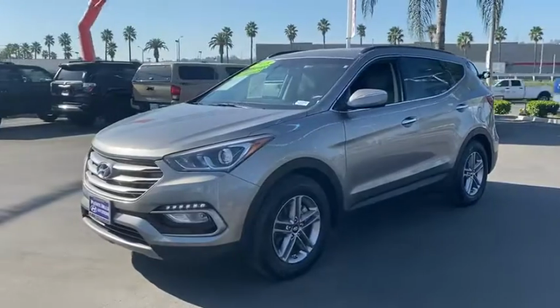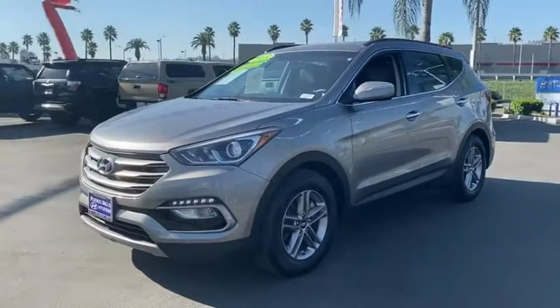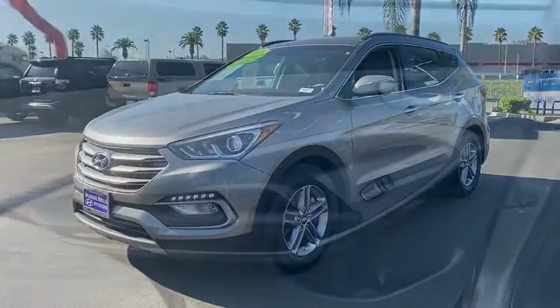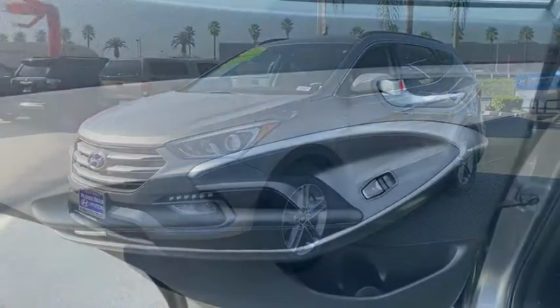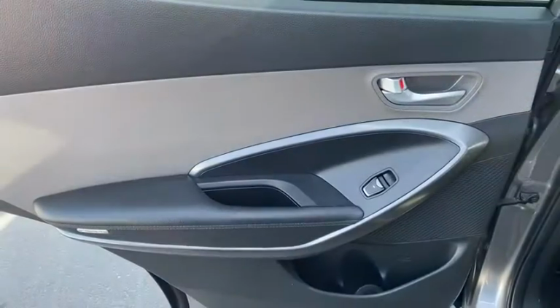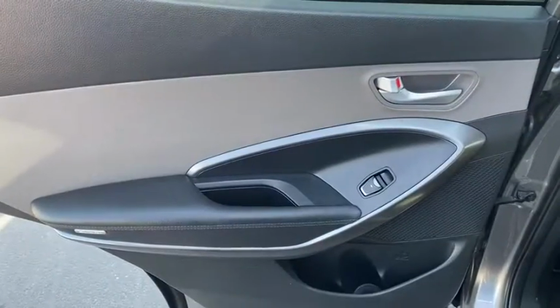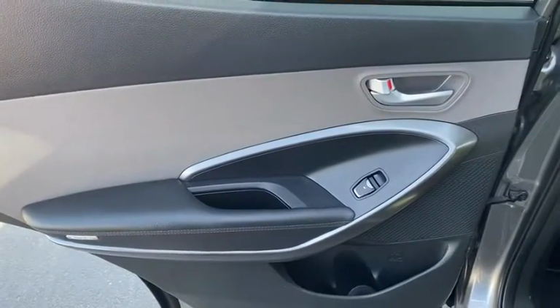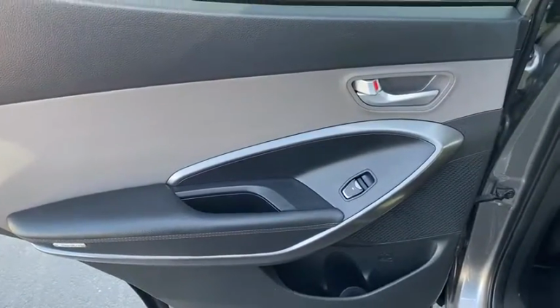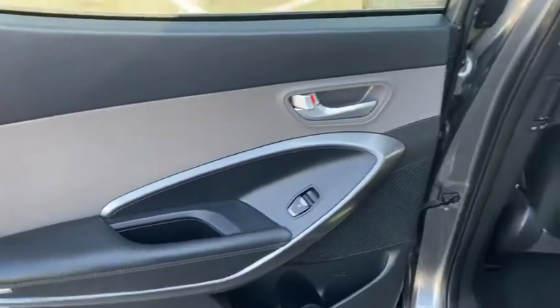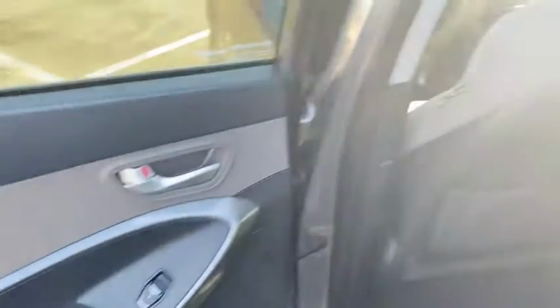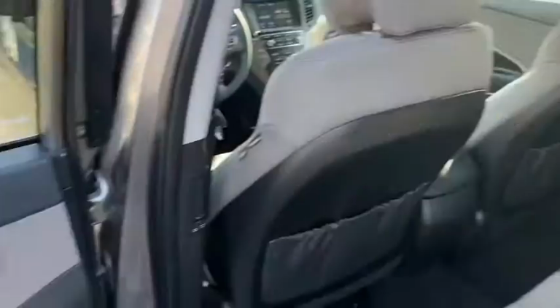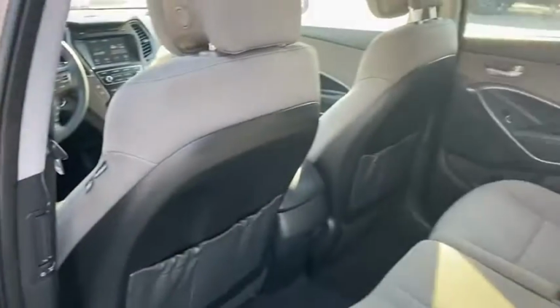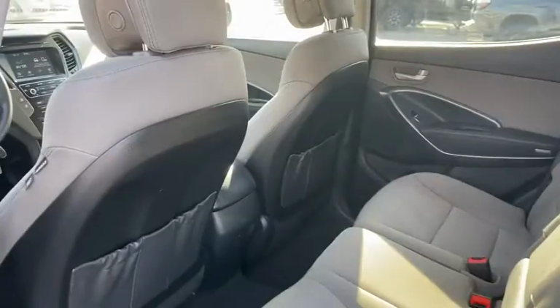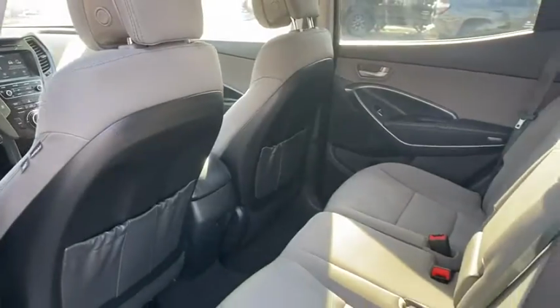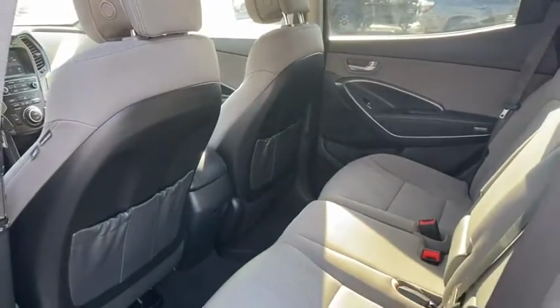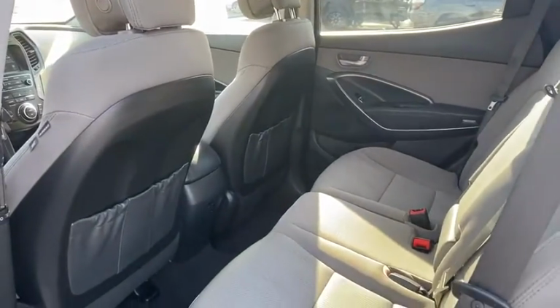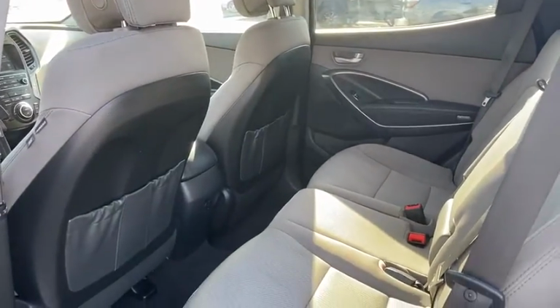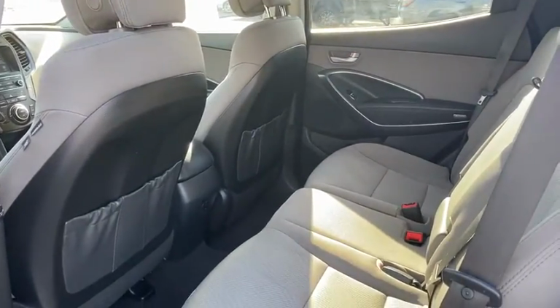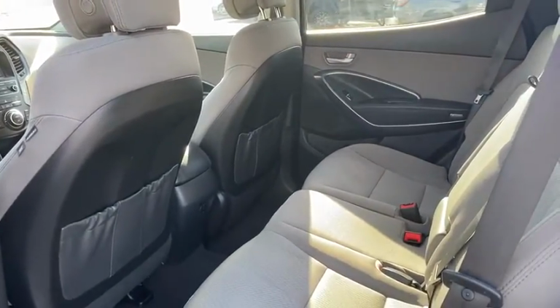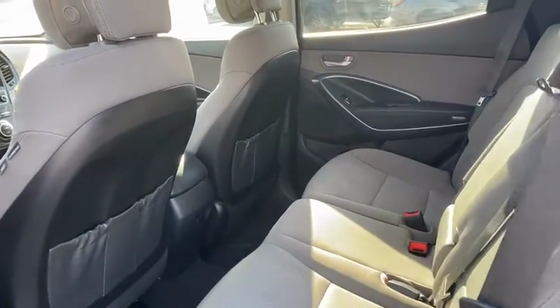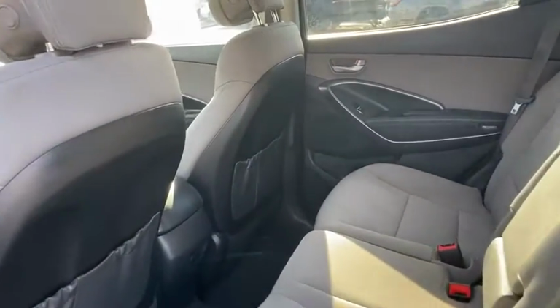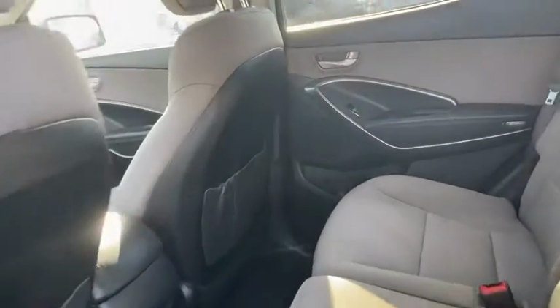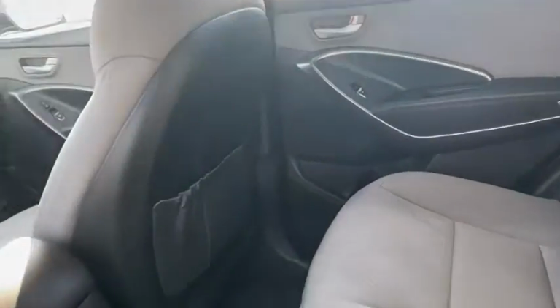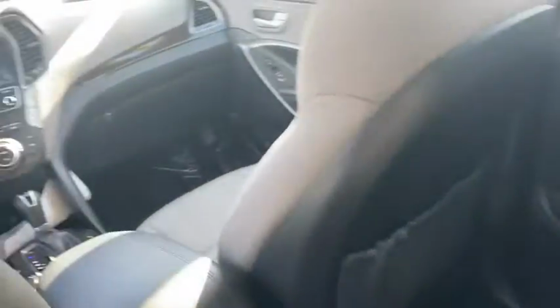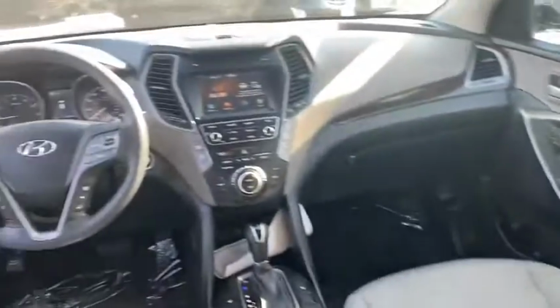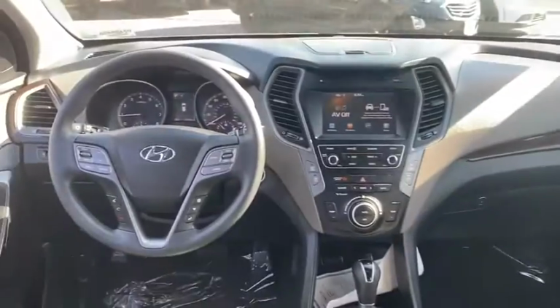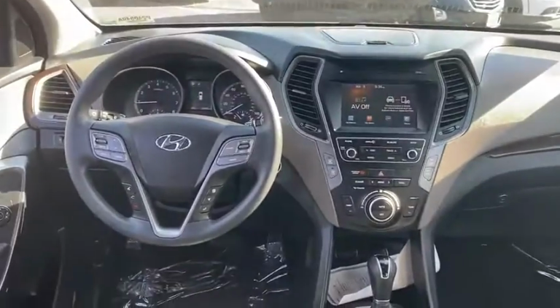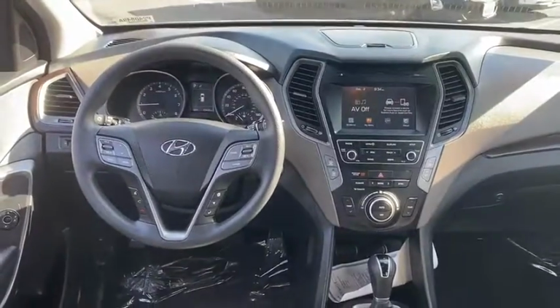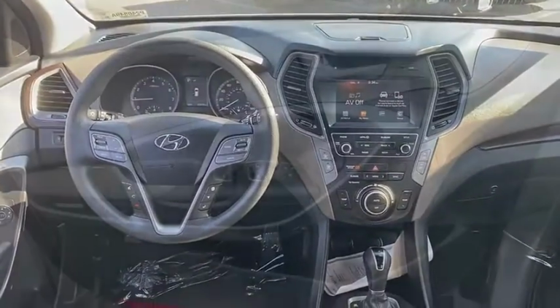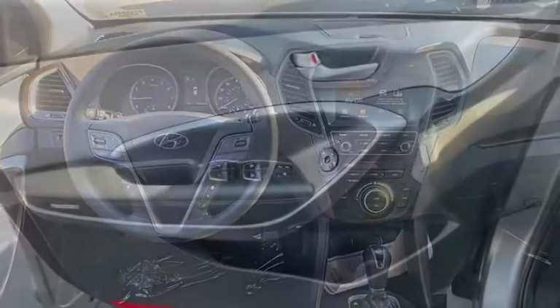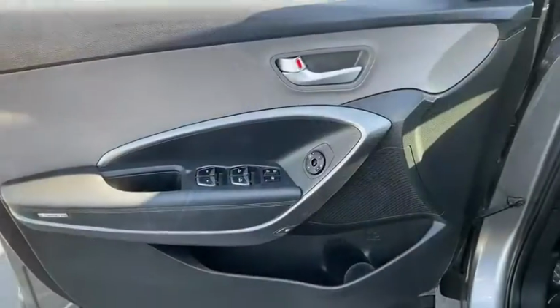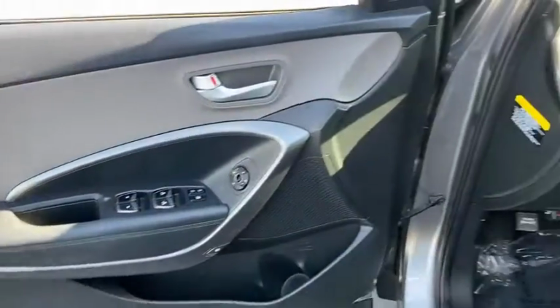Front wheel drive, power door locks, security system, child safety locks, bucket seats, trip computer, power windows, MP3 playback stereo, CD player, remote keyless entry, daytime running lights.